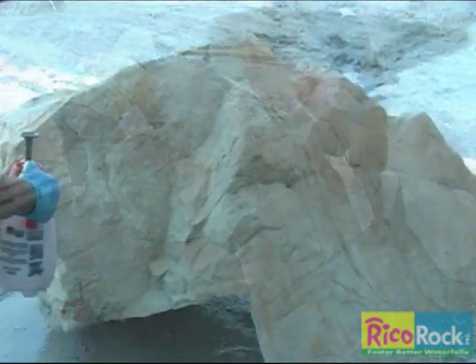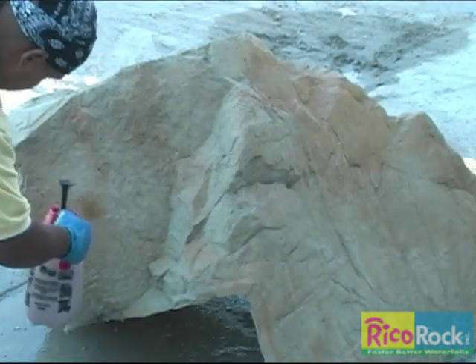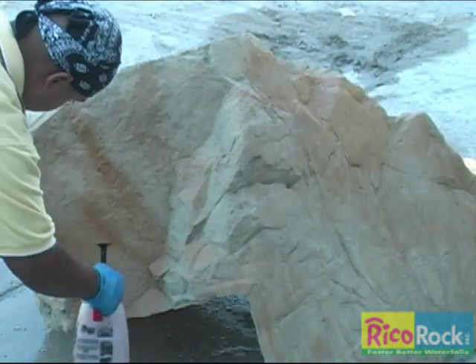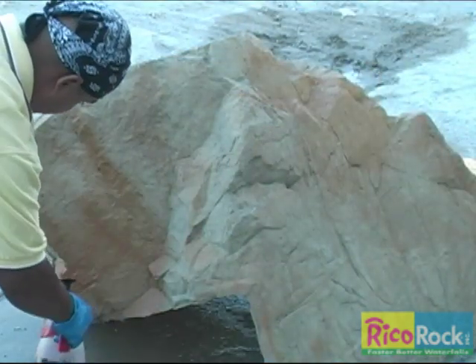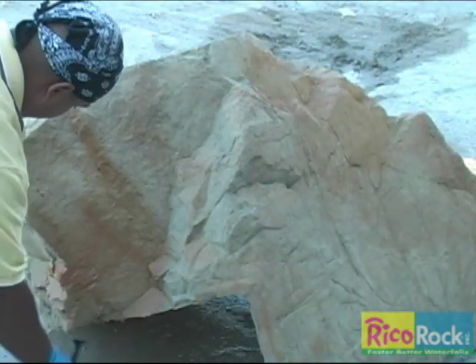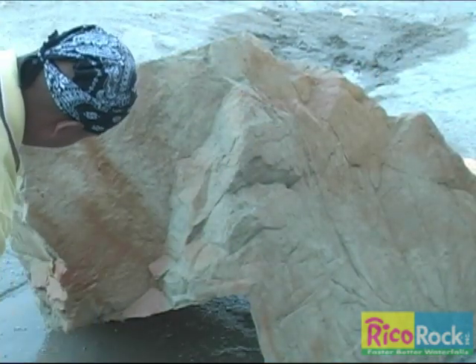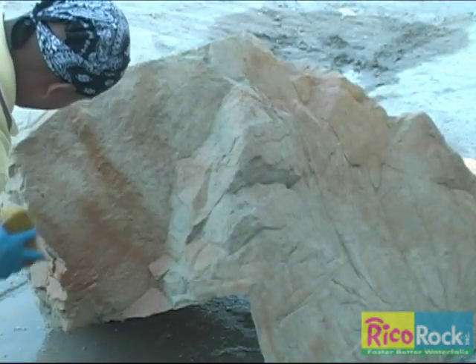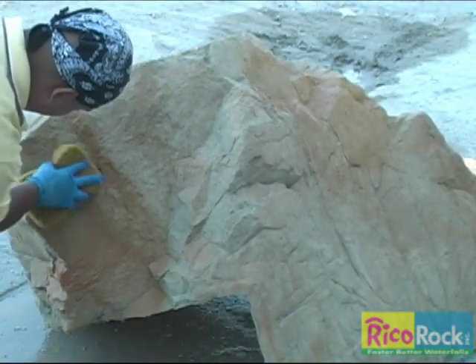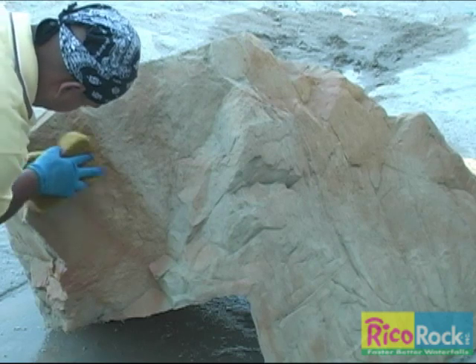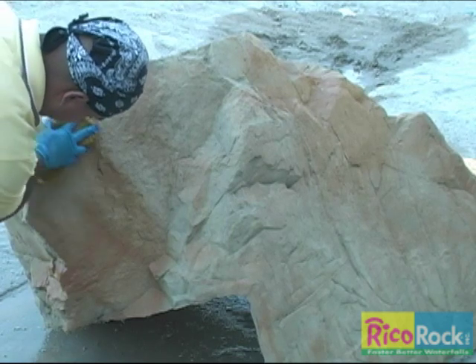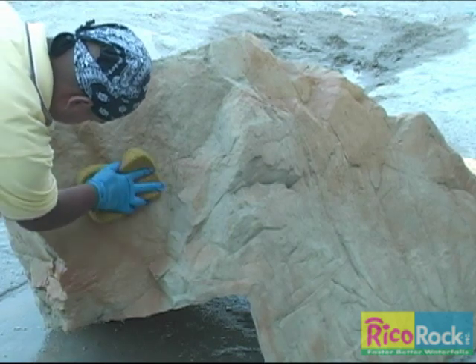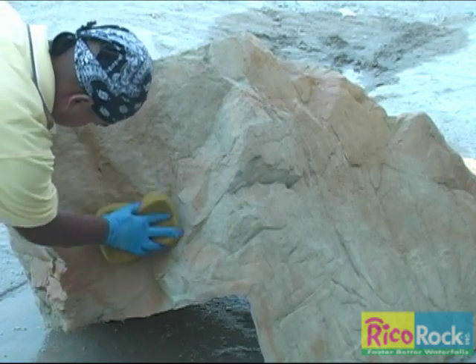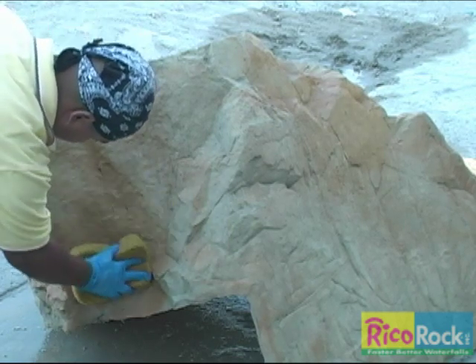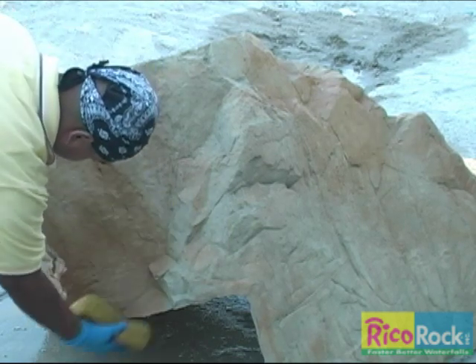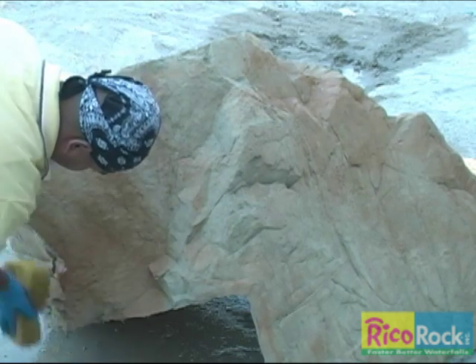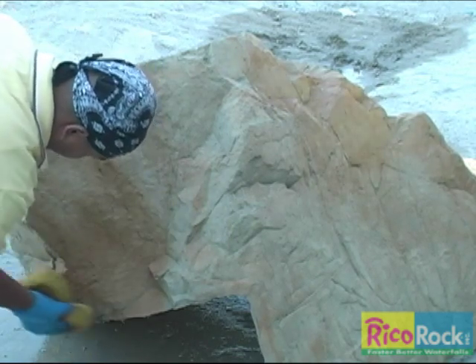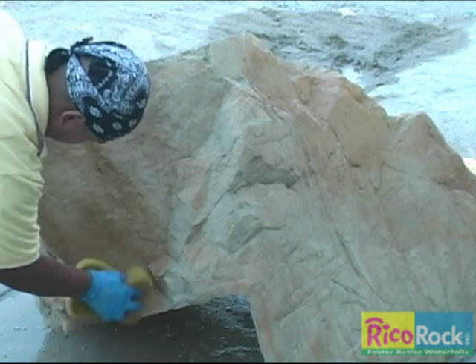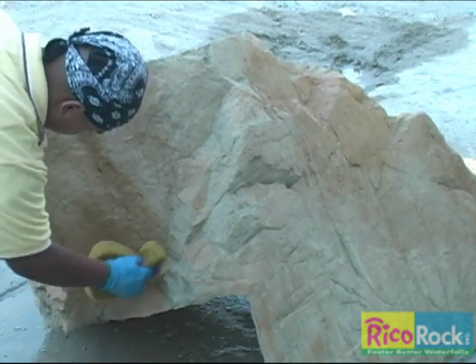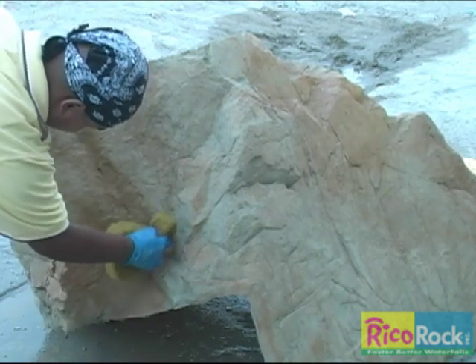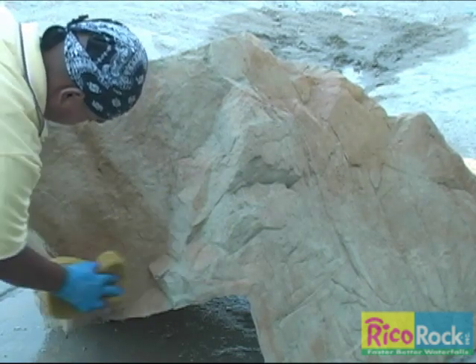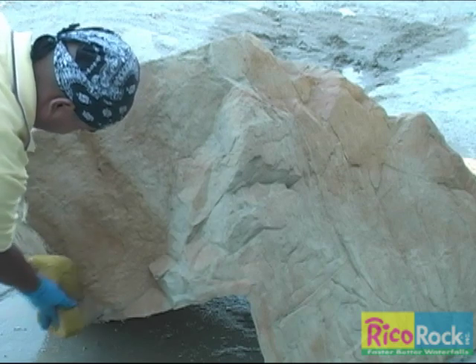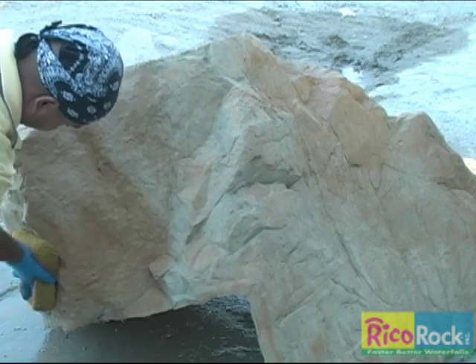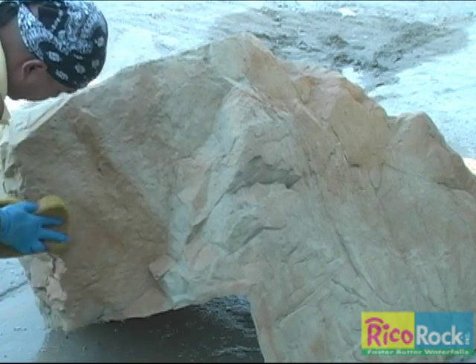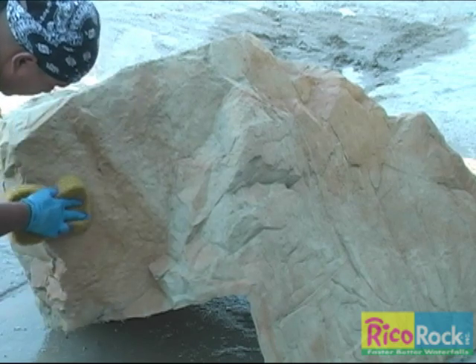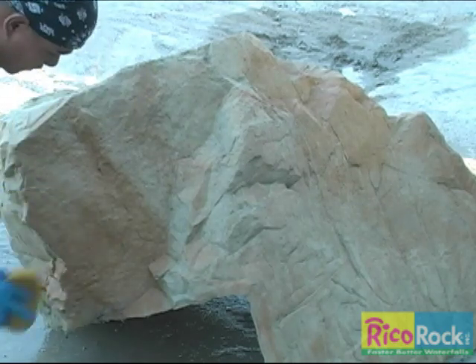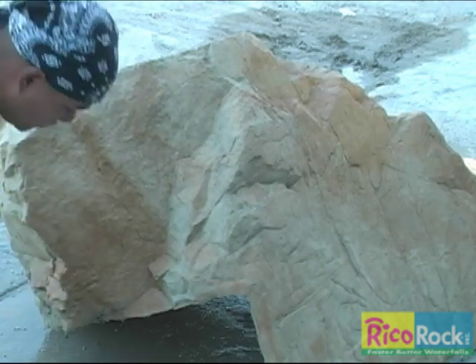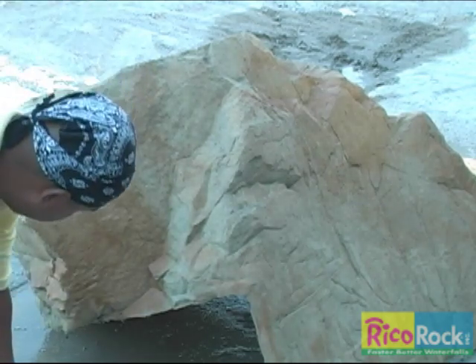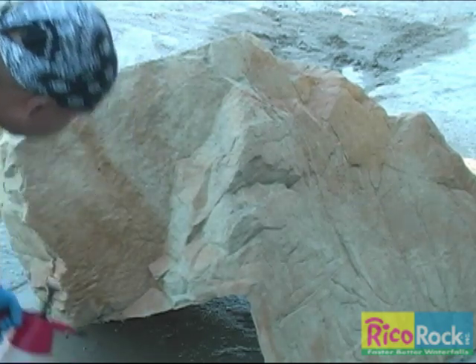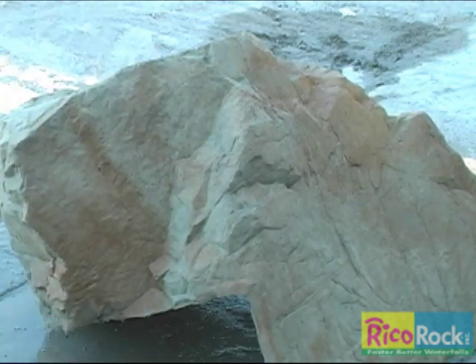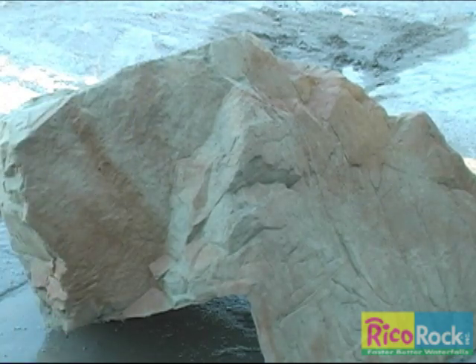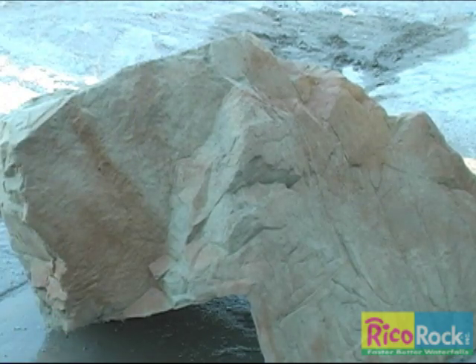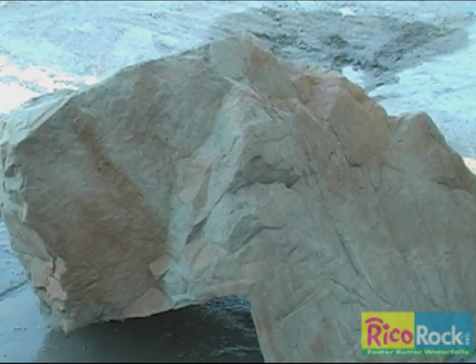As the rock surface dries out, more stain can be applied, but it will be stronger. This creates an interesting pattern of different intensities of color. The first accent color will dry in just a few minutes, again depending on the weather conditions.